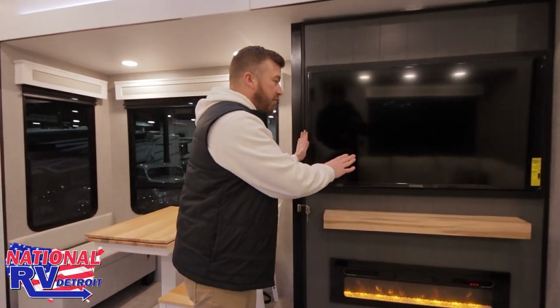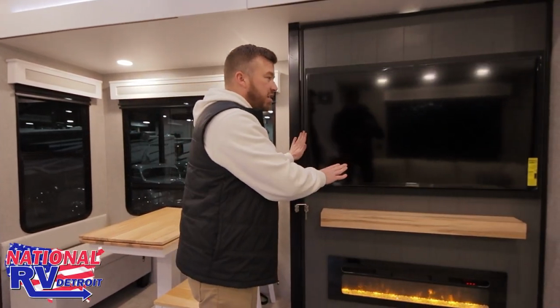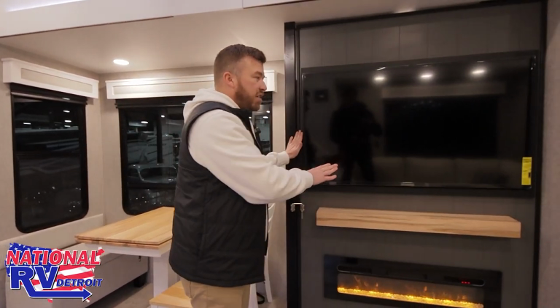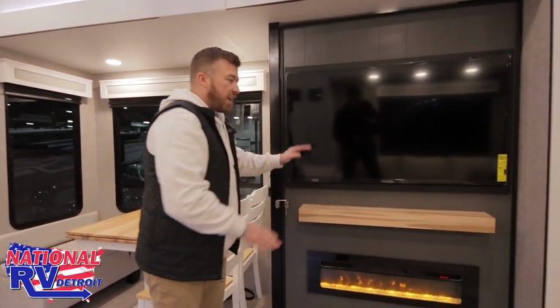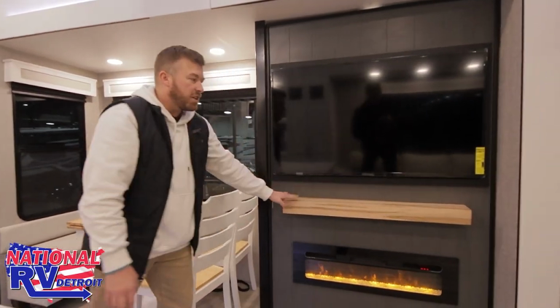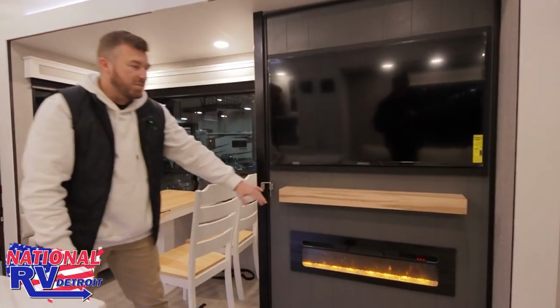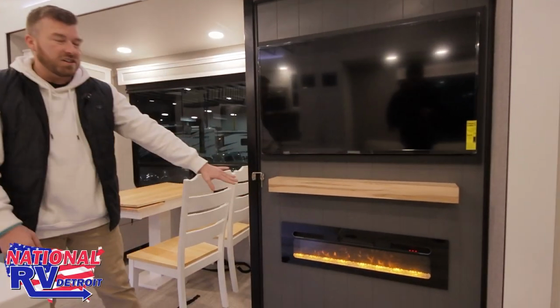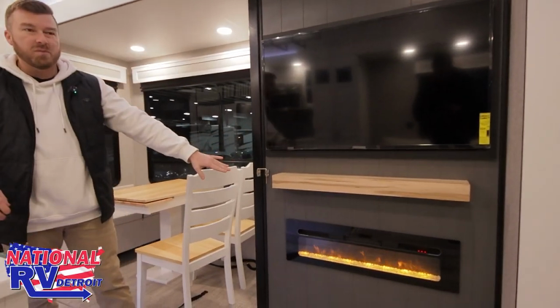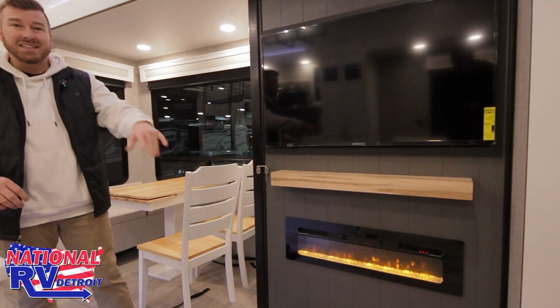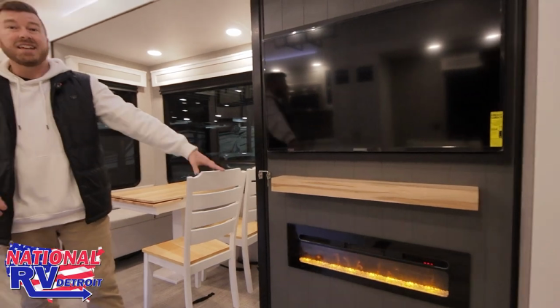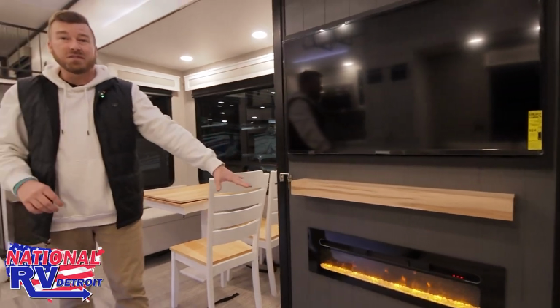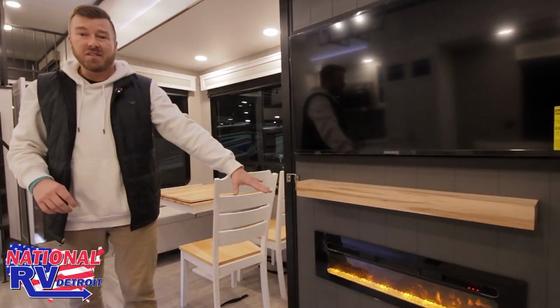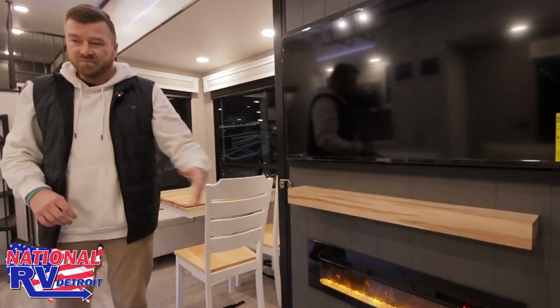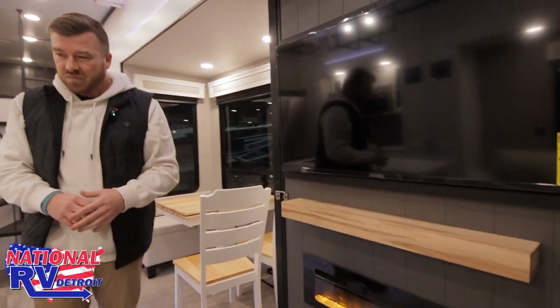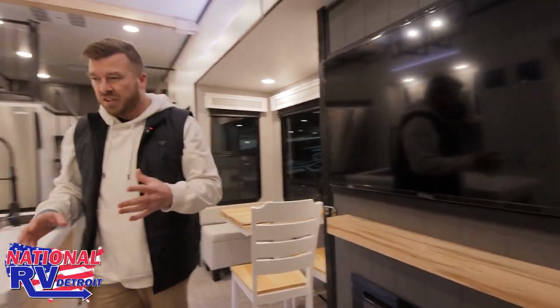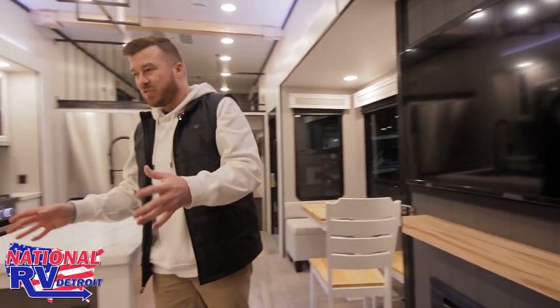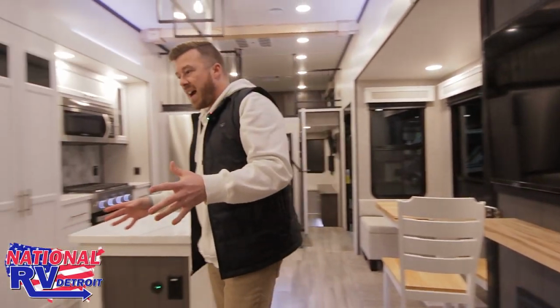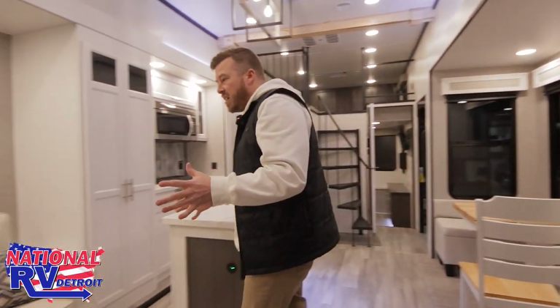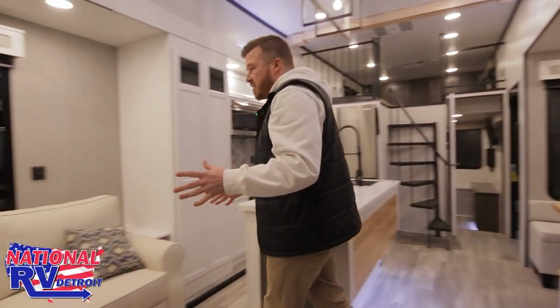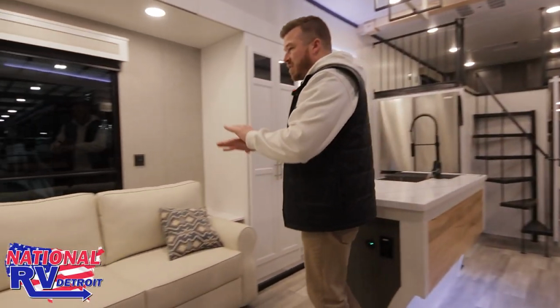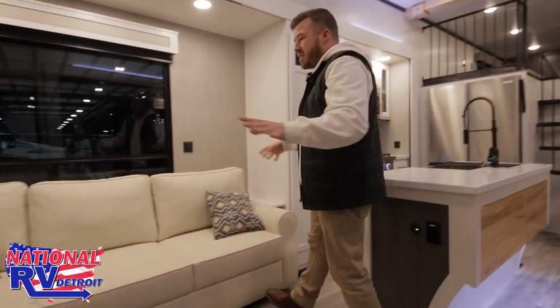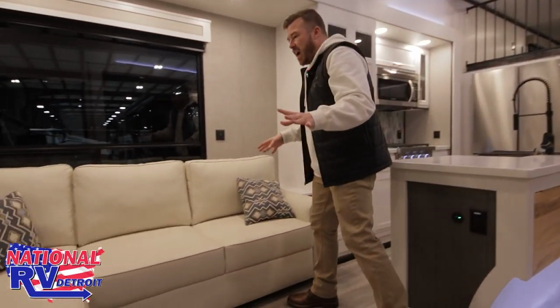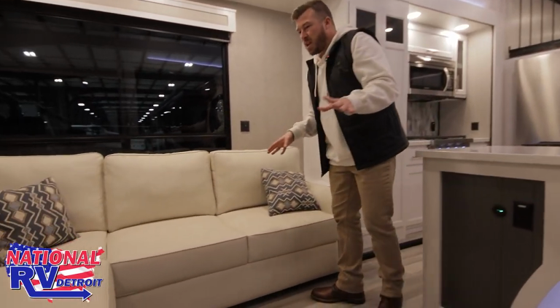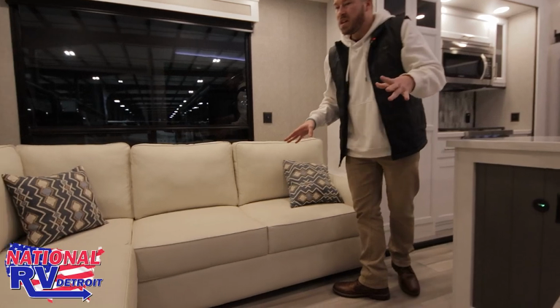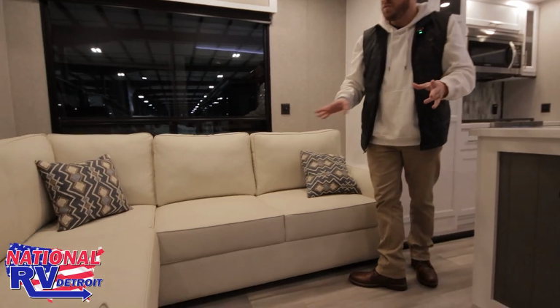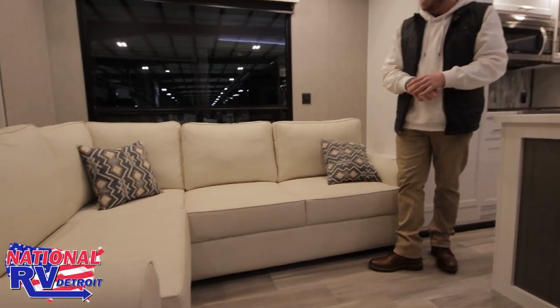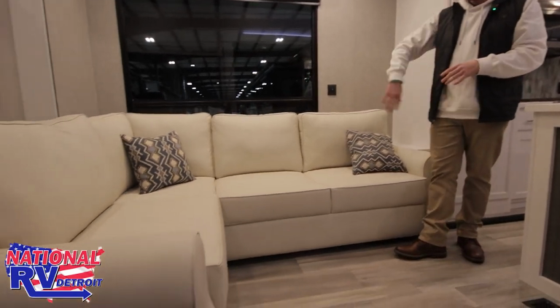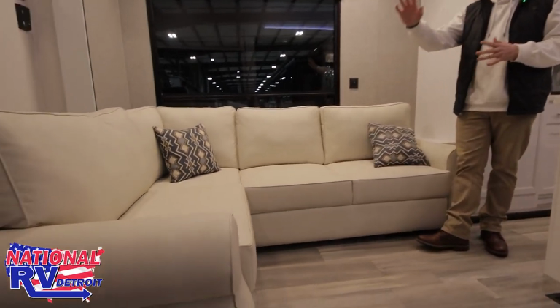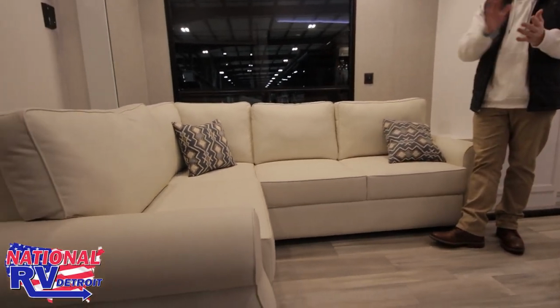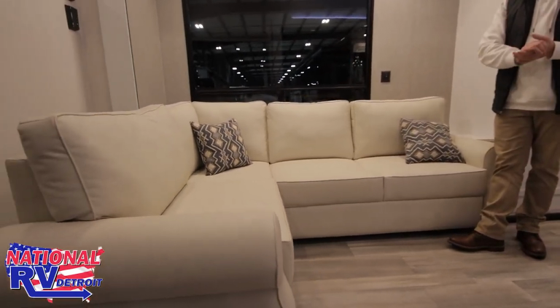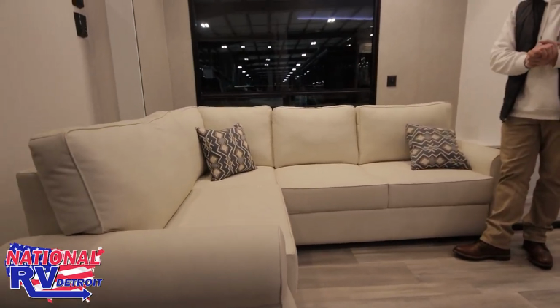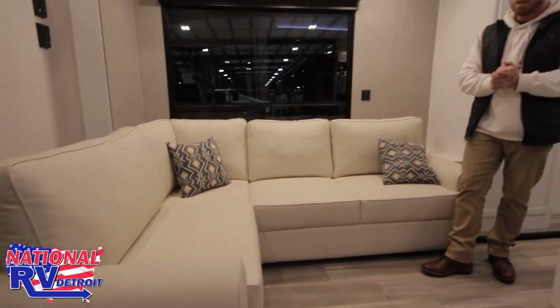There's a flat screen TV with a nice mantel and a fireplace that does kick out some heat. And across from that is your nice L-shaped sofa — plenty of room for everybody to hang out.